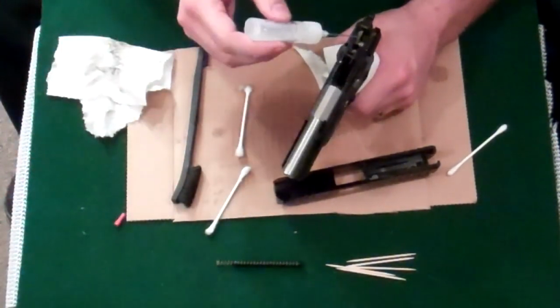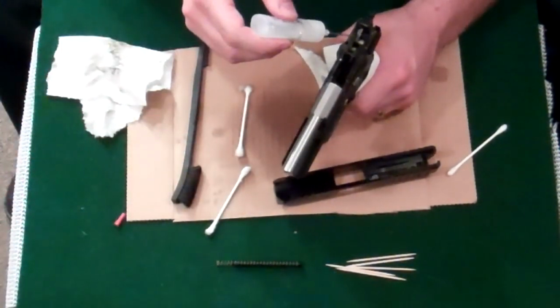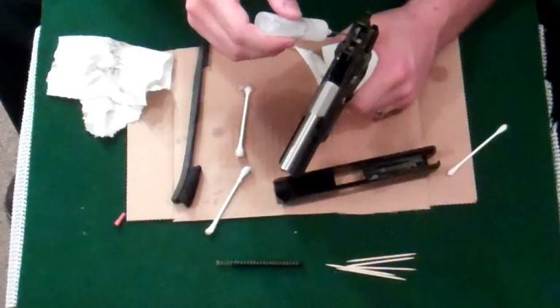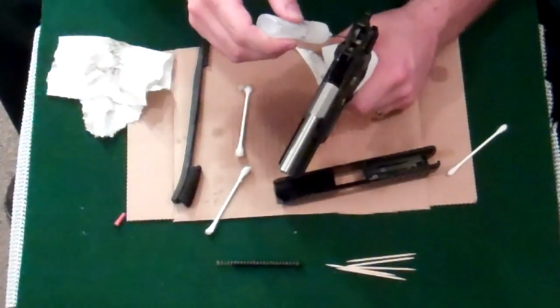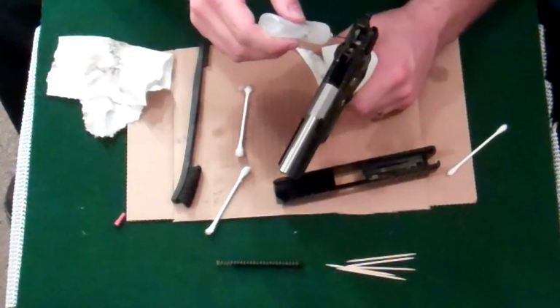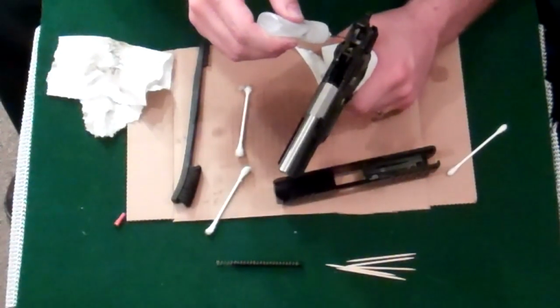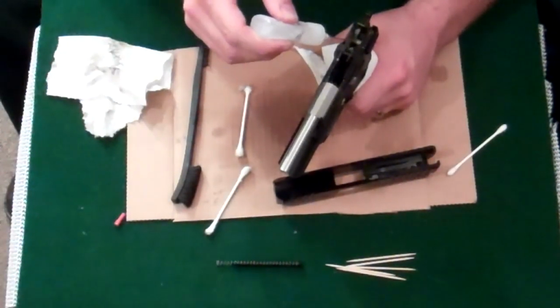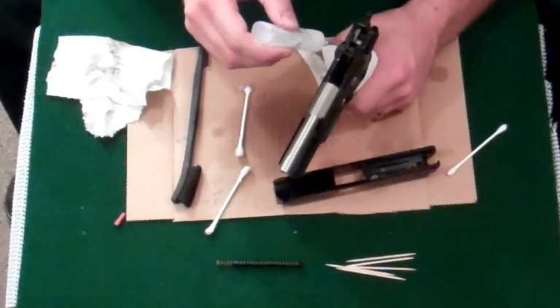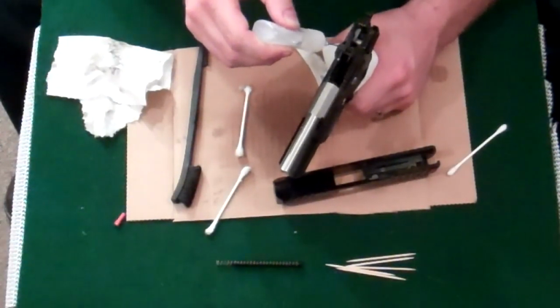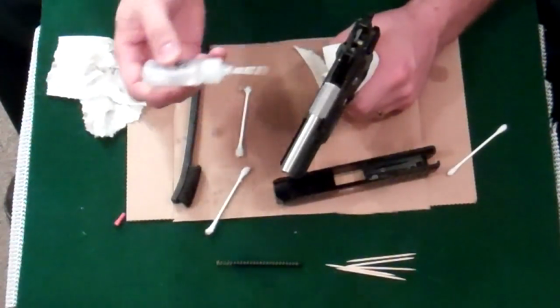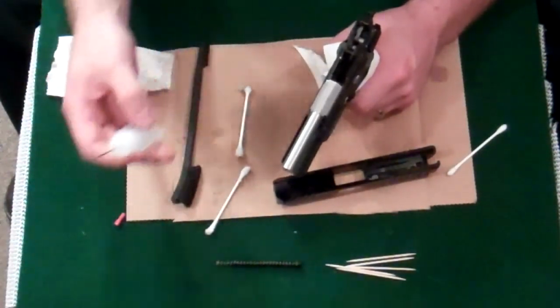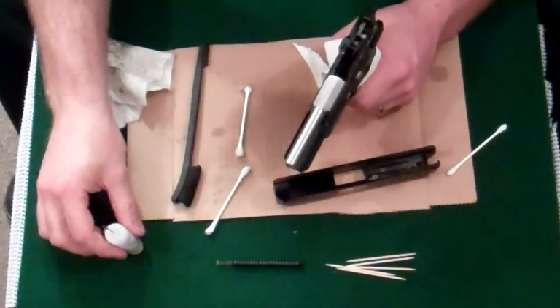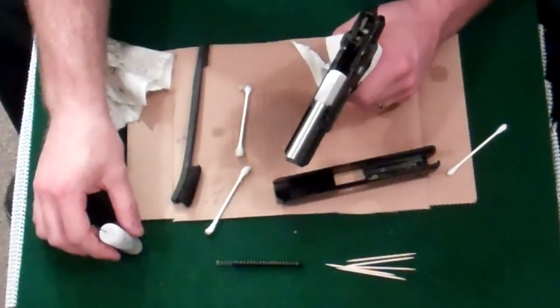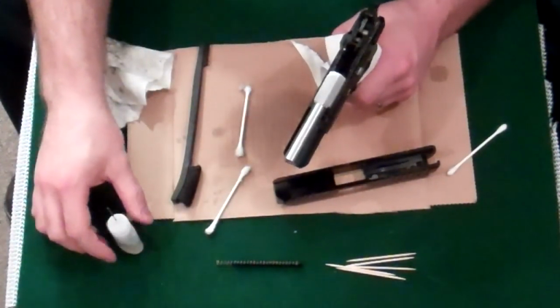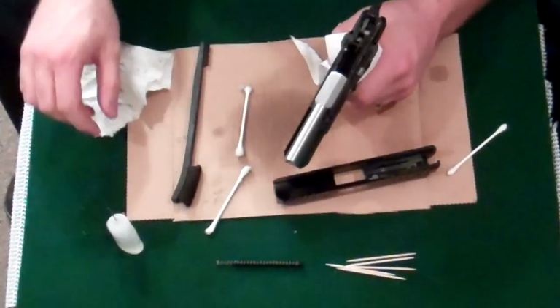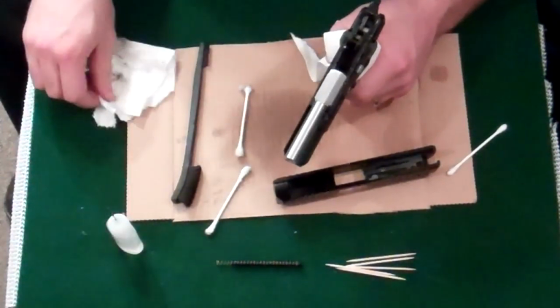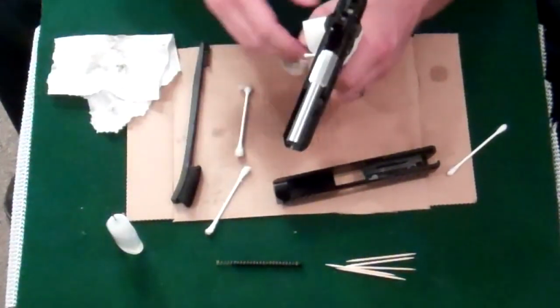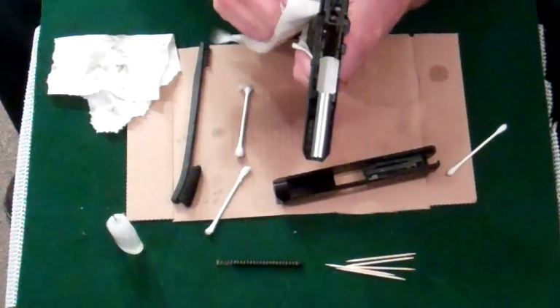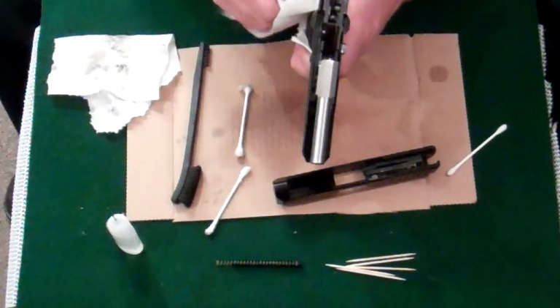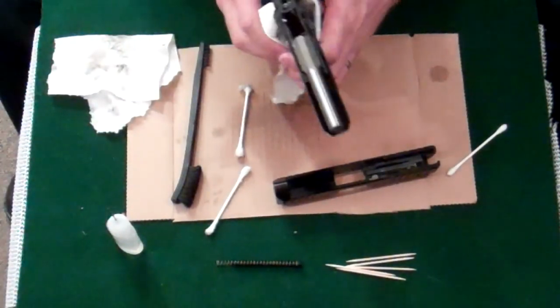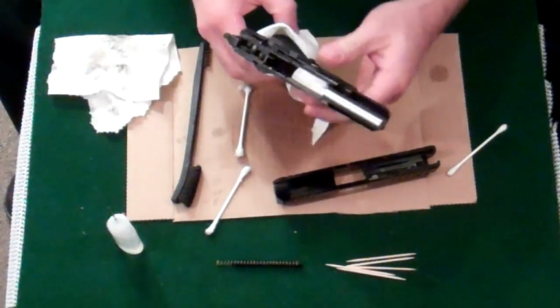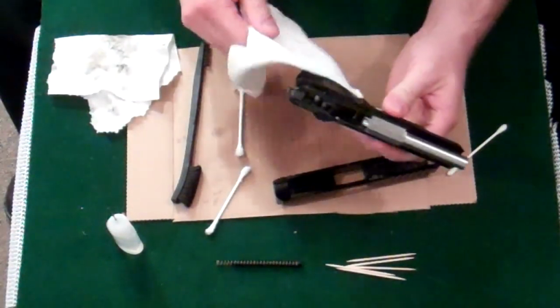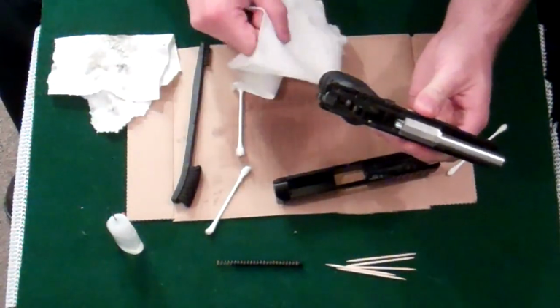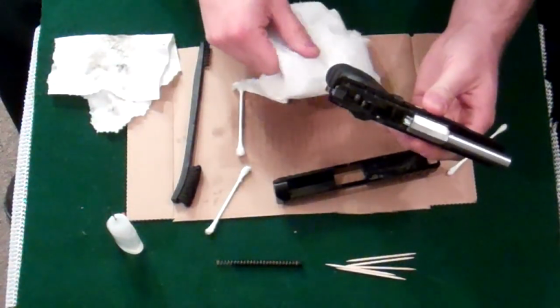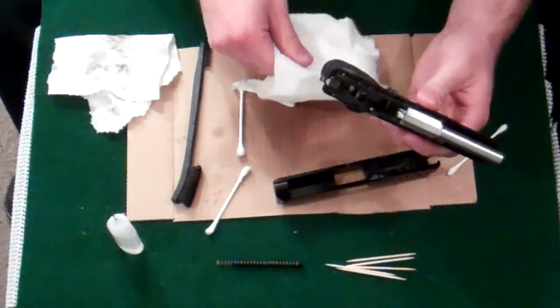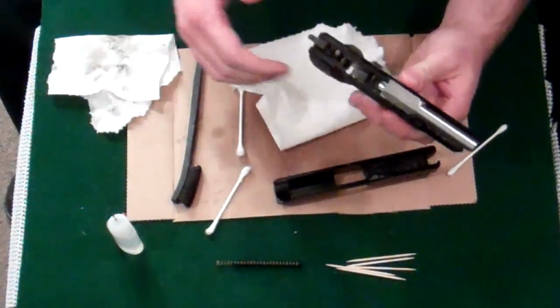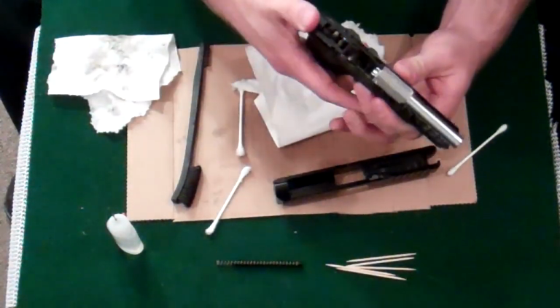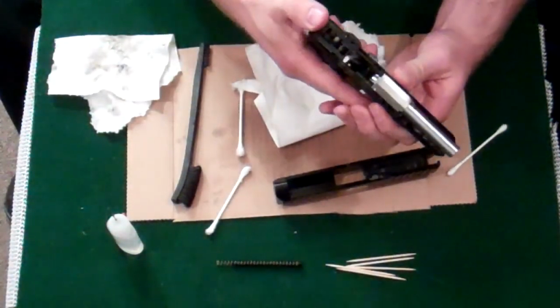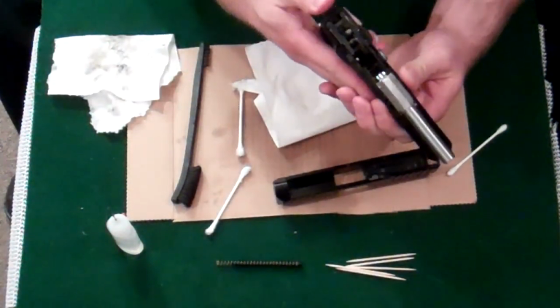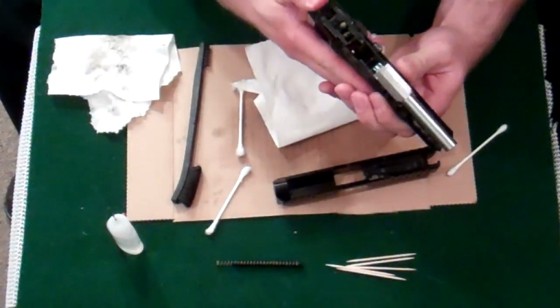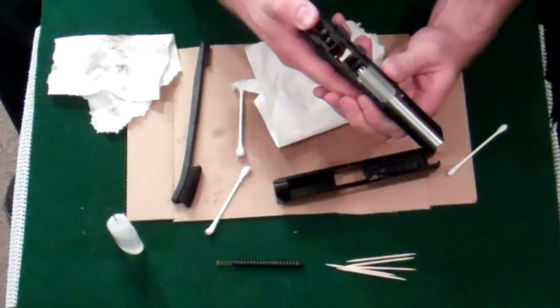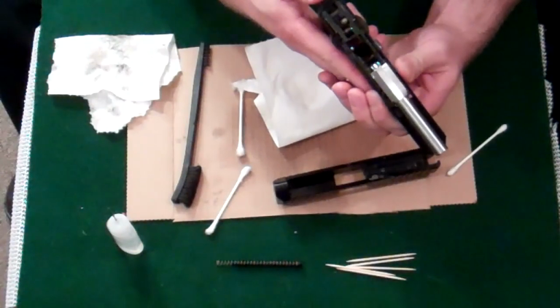Put one here on the hammer and one on the spring. Cut the hammer.